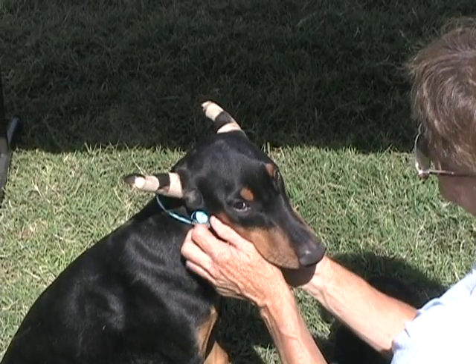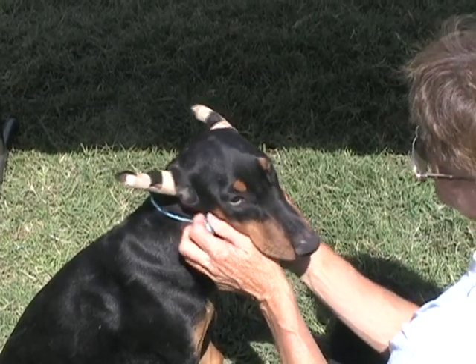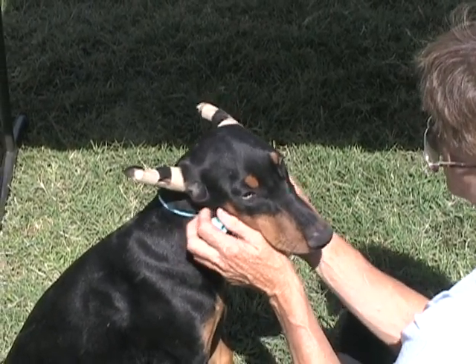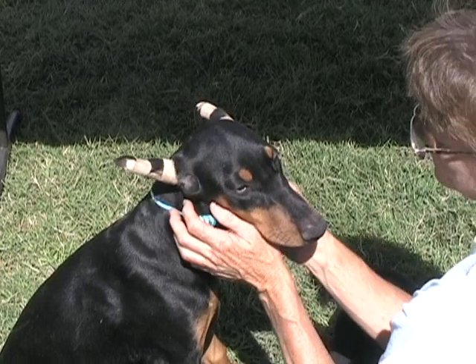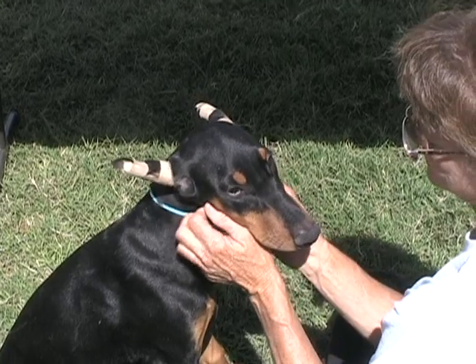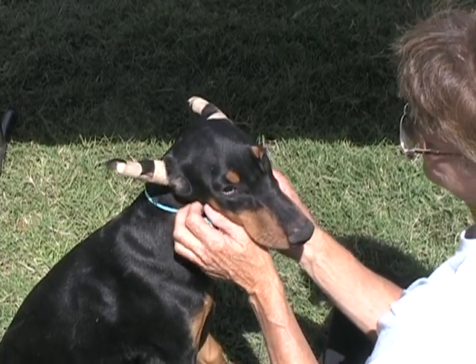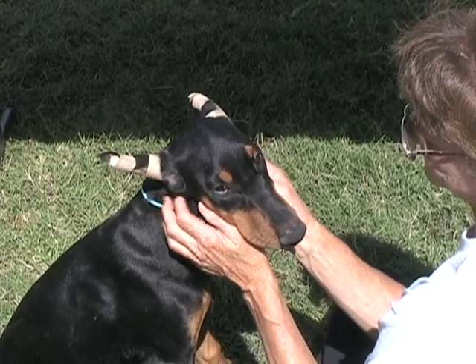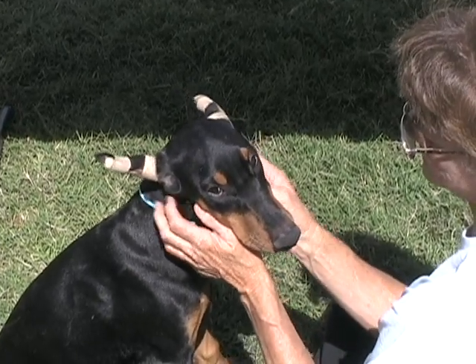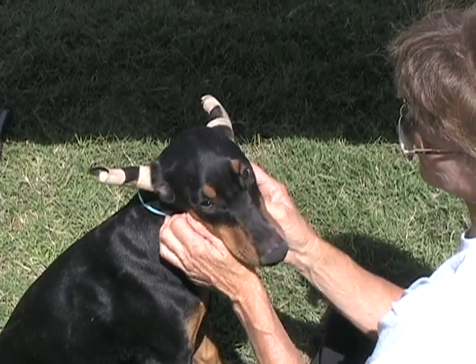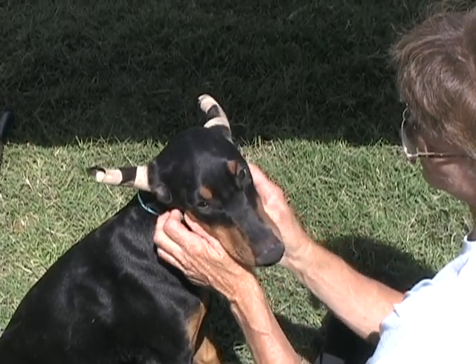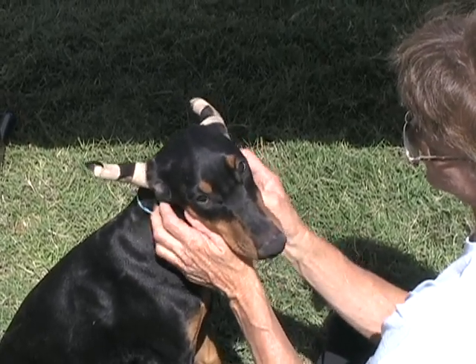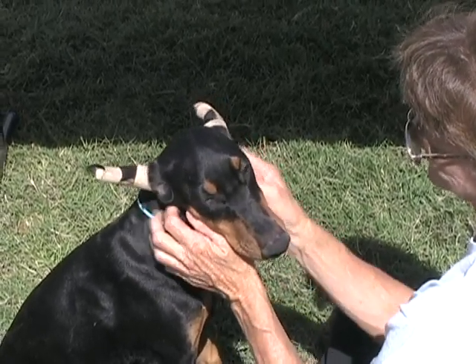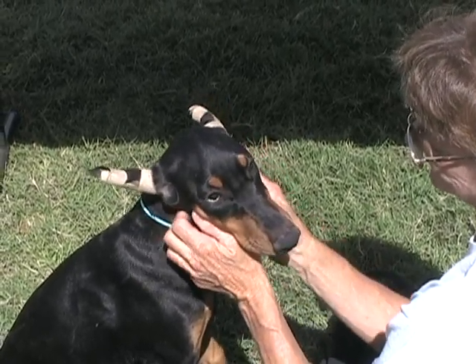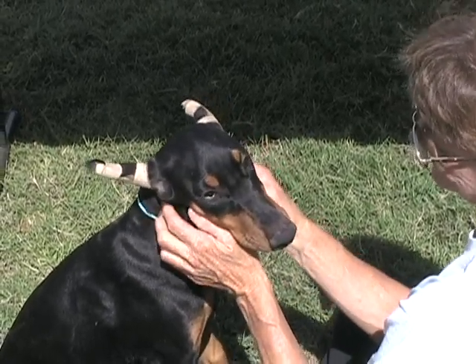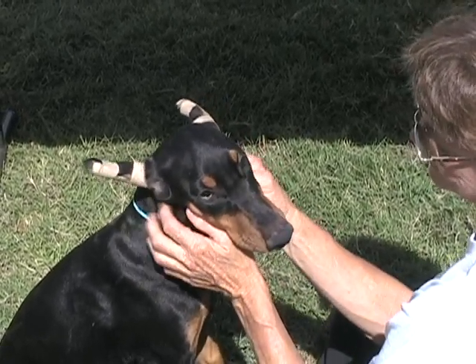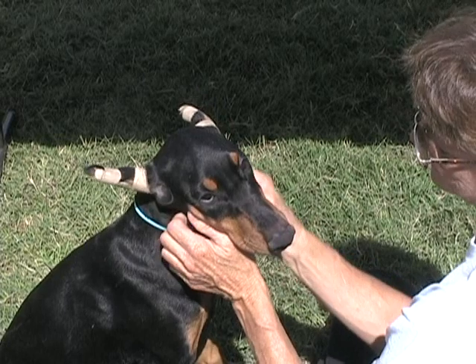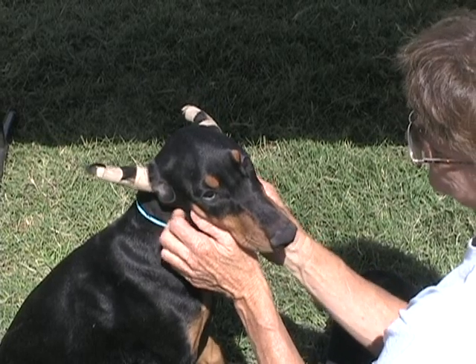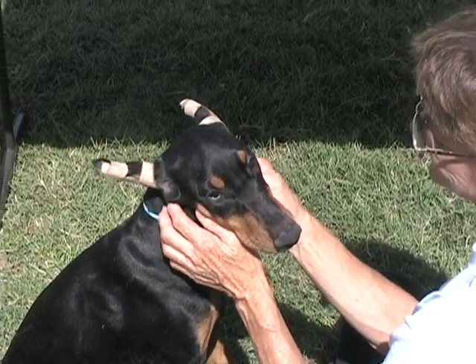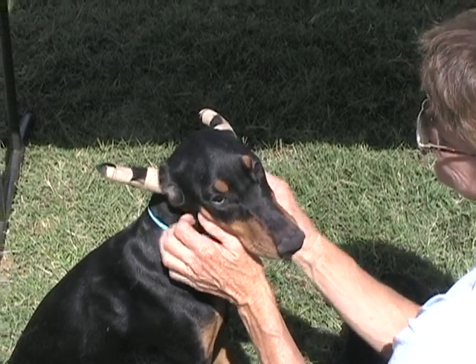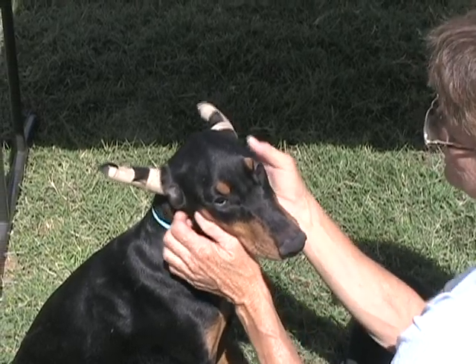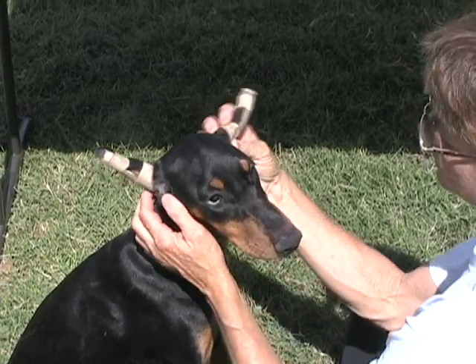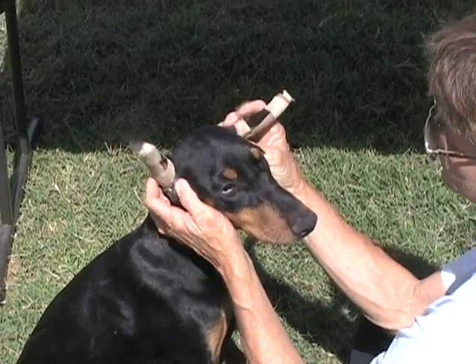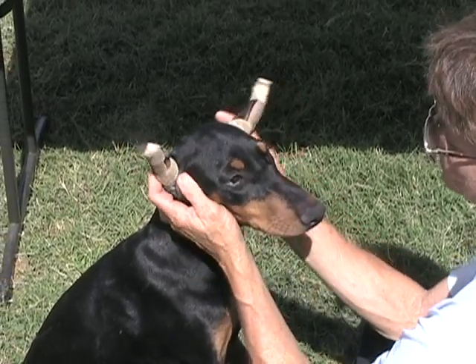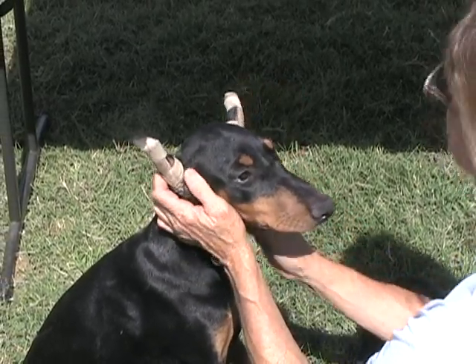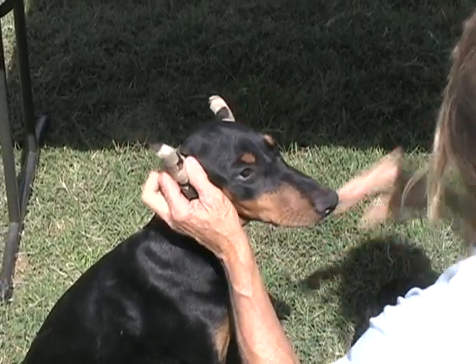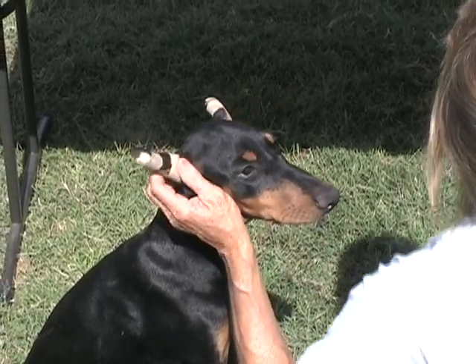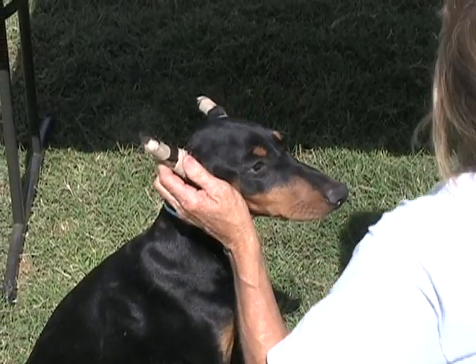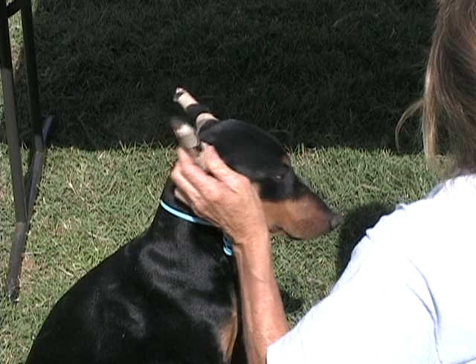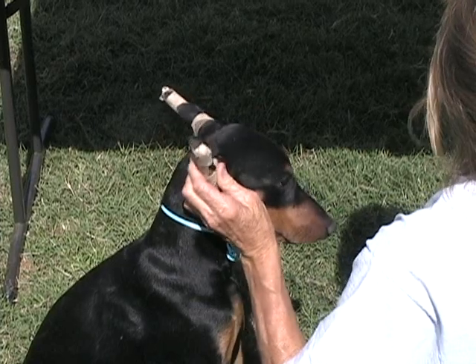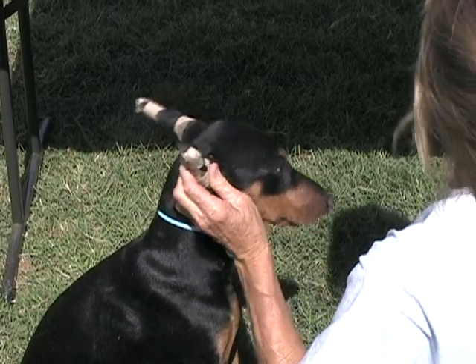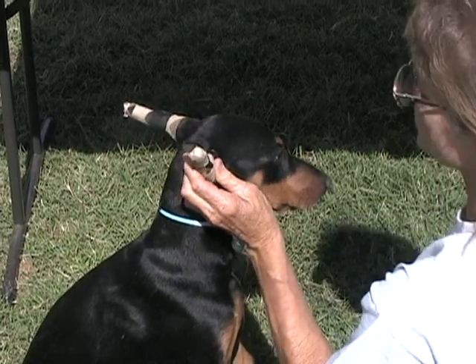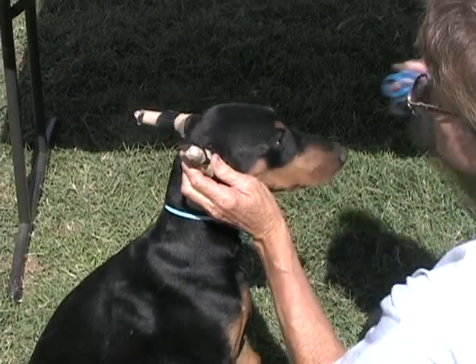First thing you want to do is get your dog thinking this is going to be a good experience. This is their favorite spot. I'm going to remove these old posts. I'm going to use the small scissors.